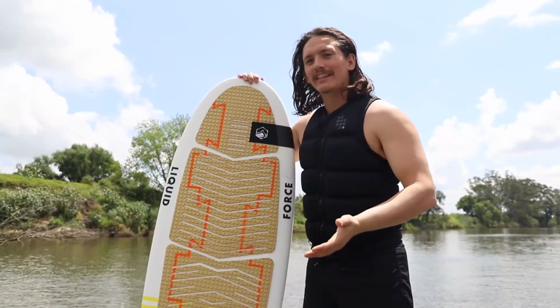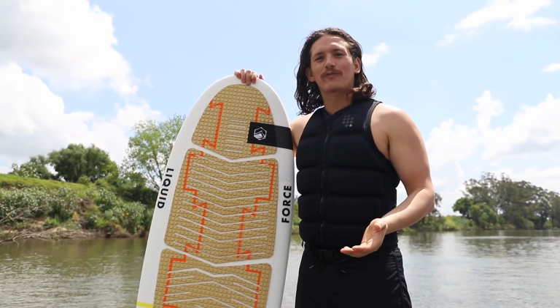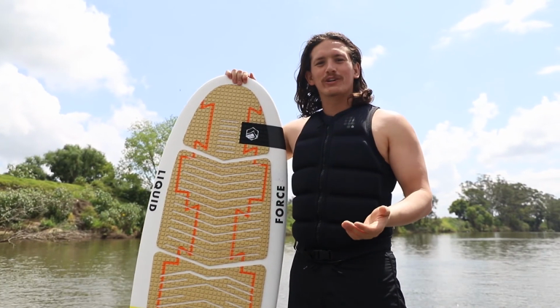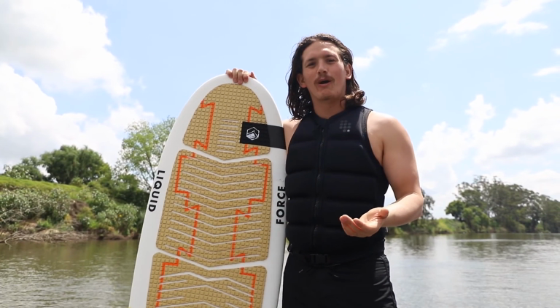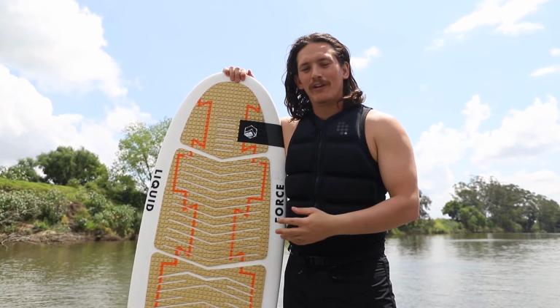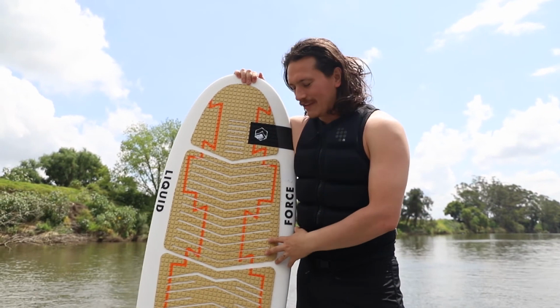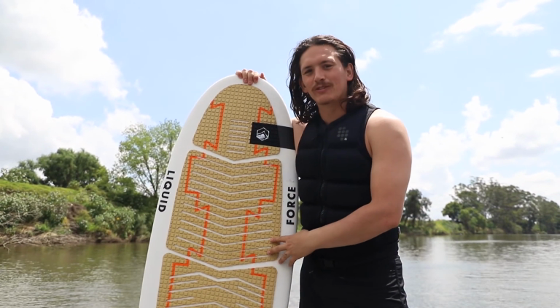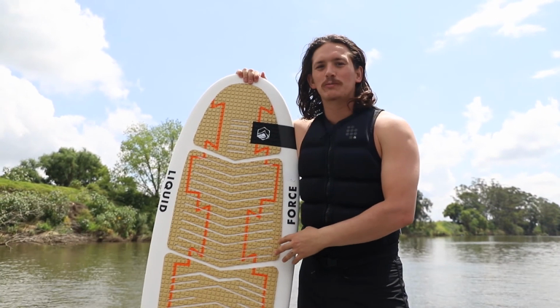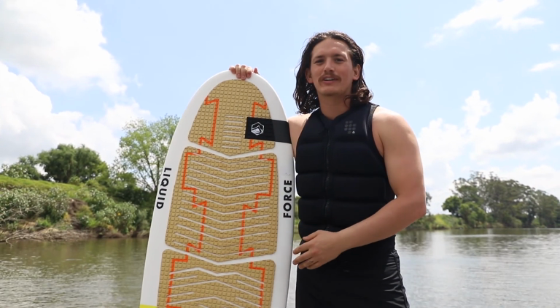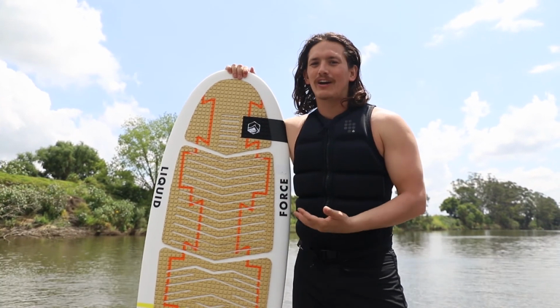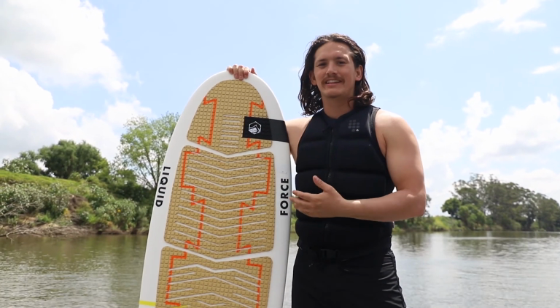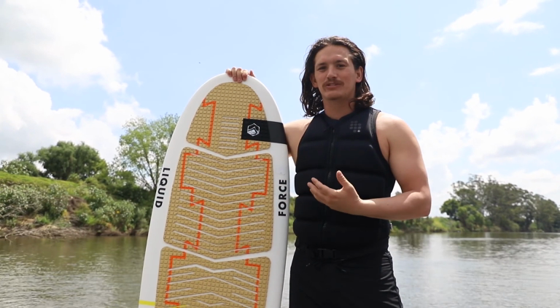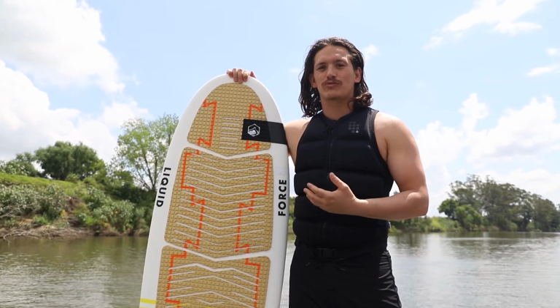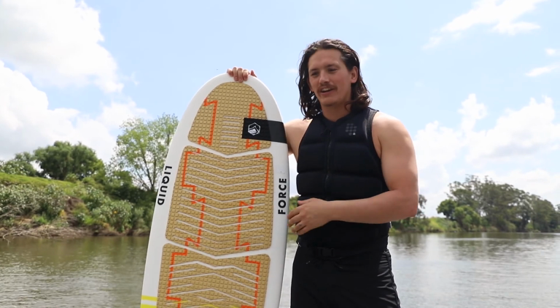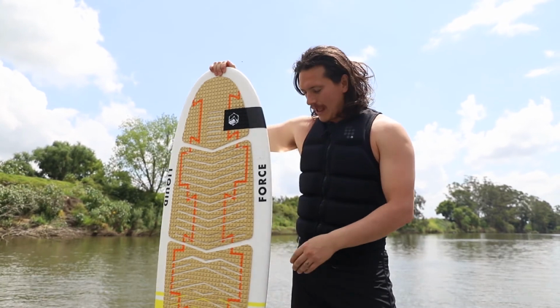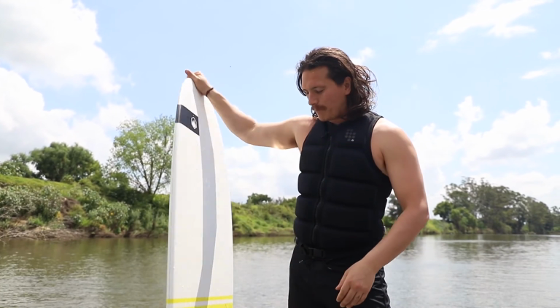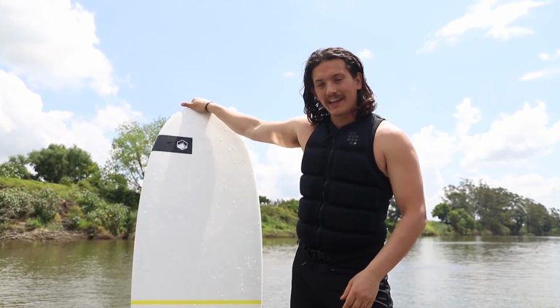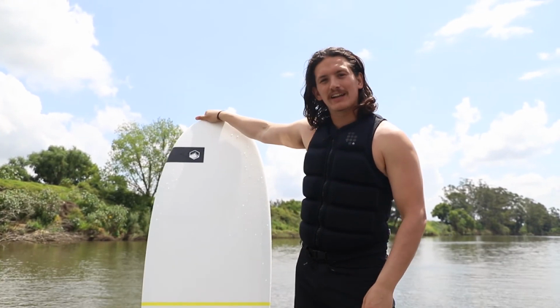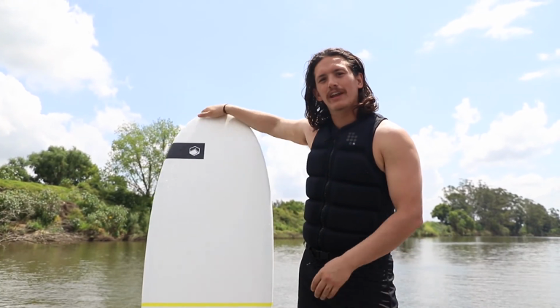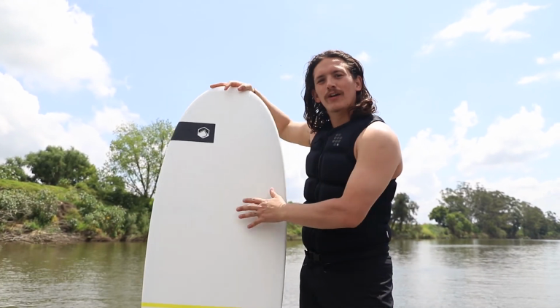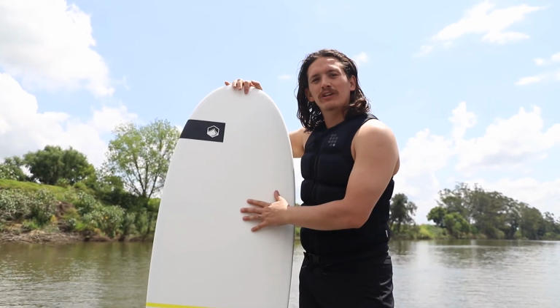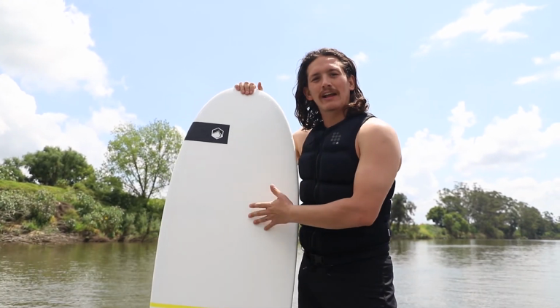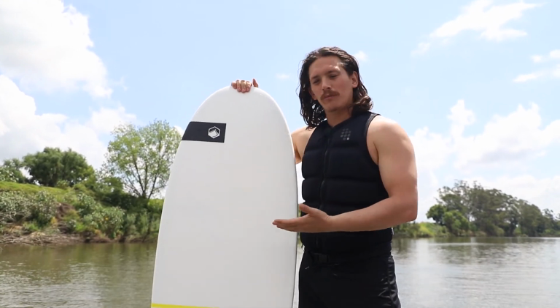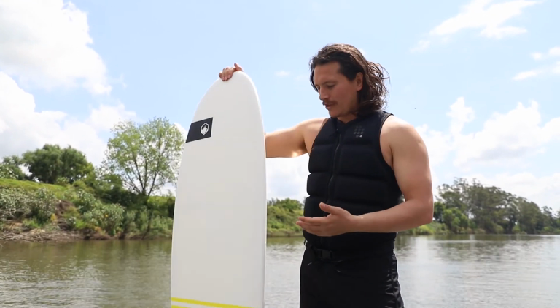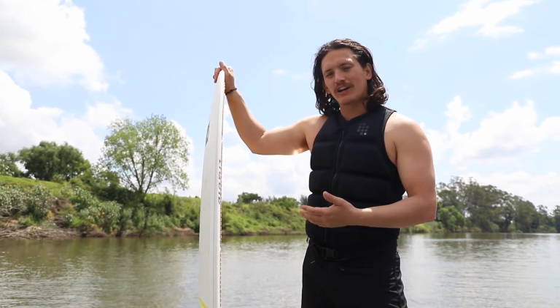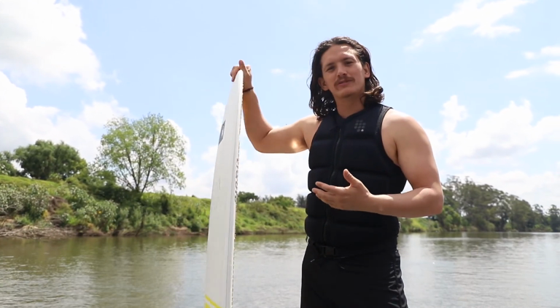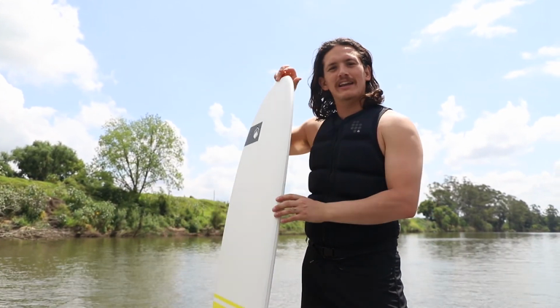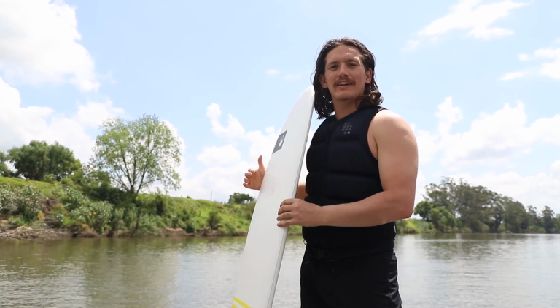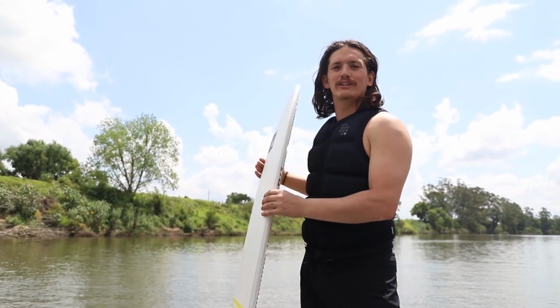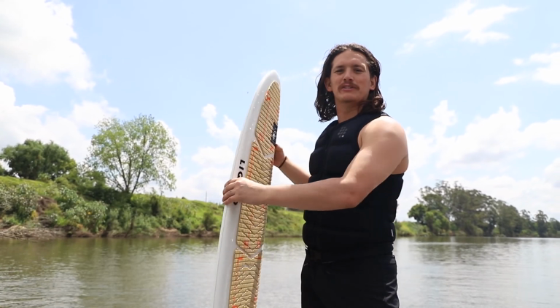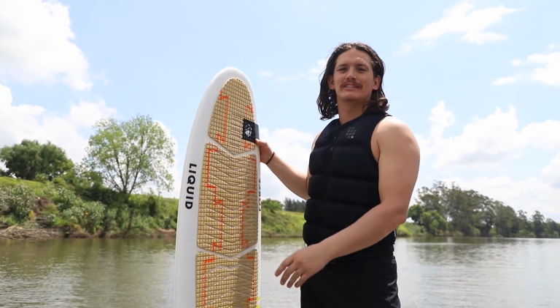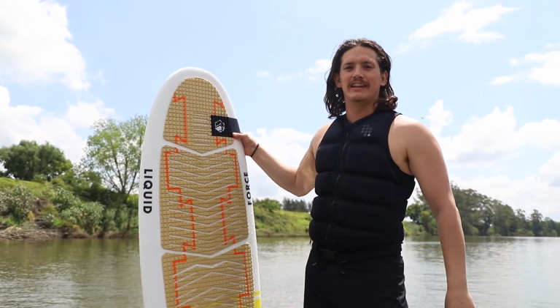Liquid Force El Guapo — this thing looks super fun to ride. Dylan was just shredding on it; big center fin, really like a longboard. We'll see if I enjoy it as much as Dylan did.